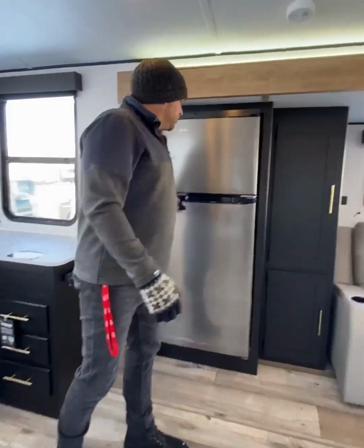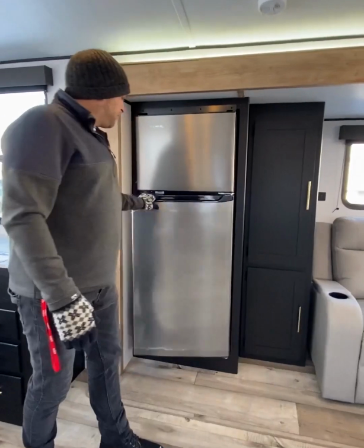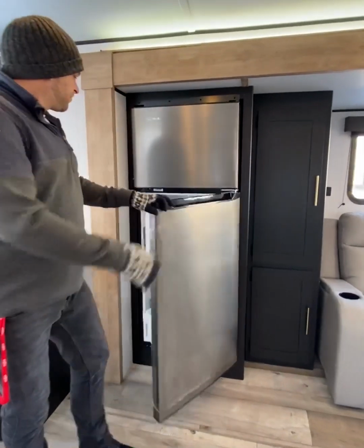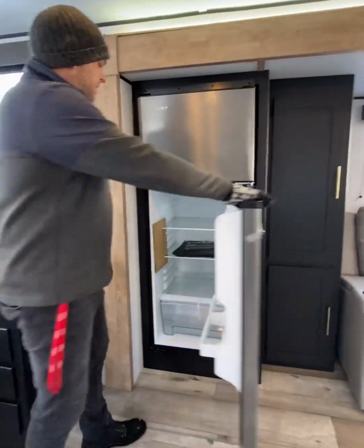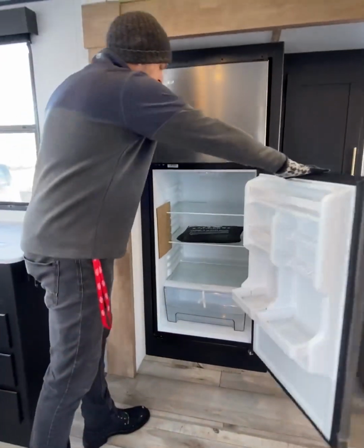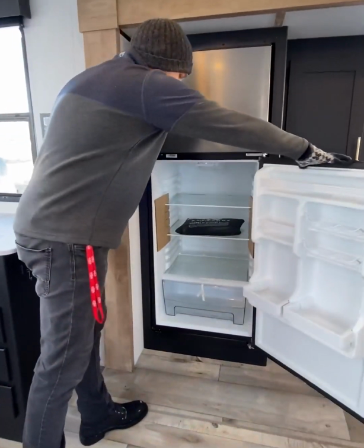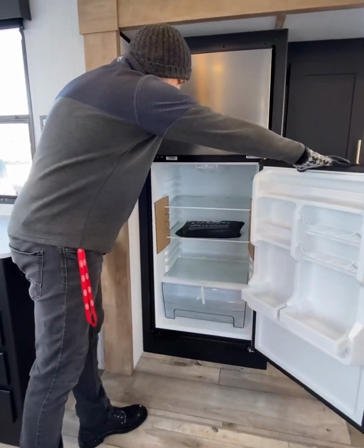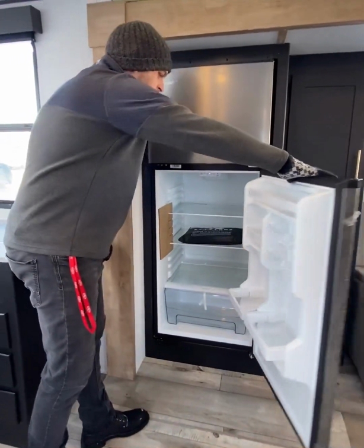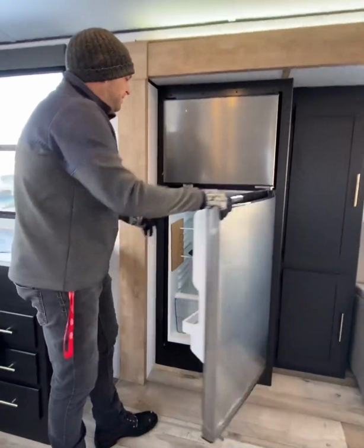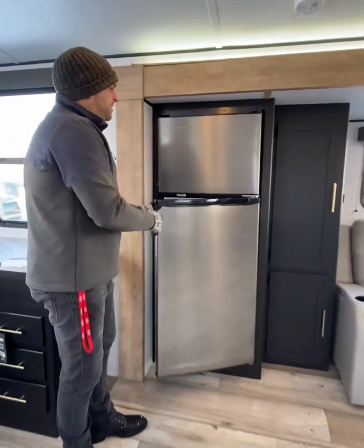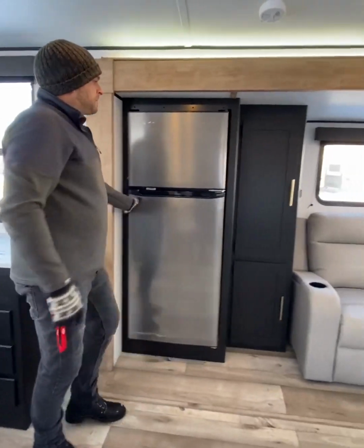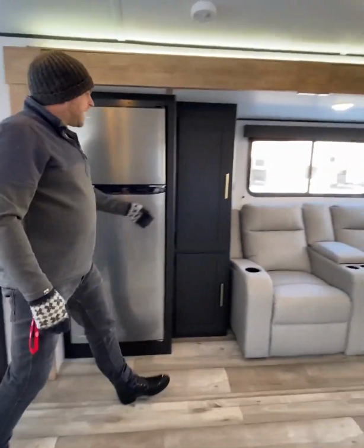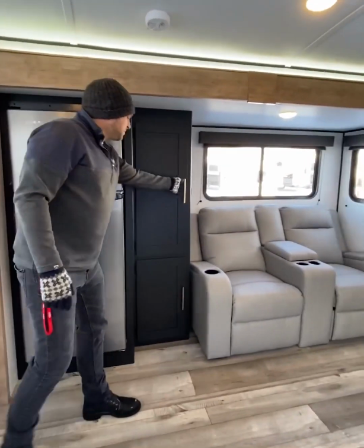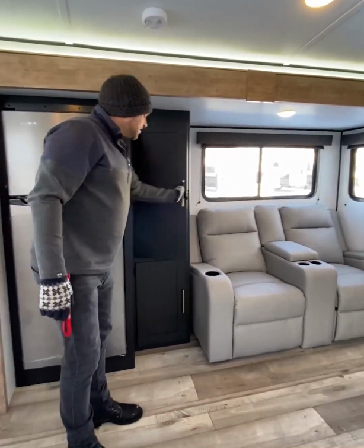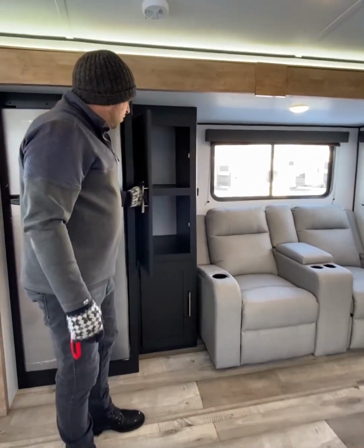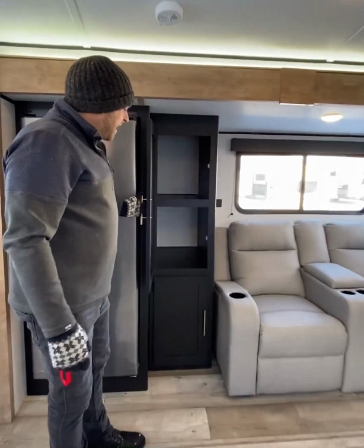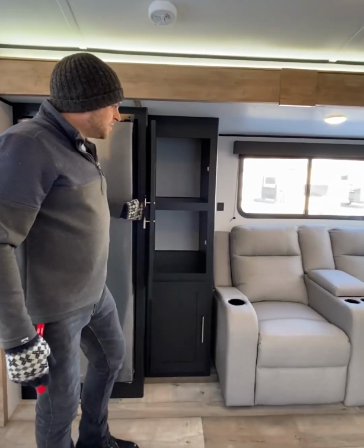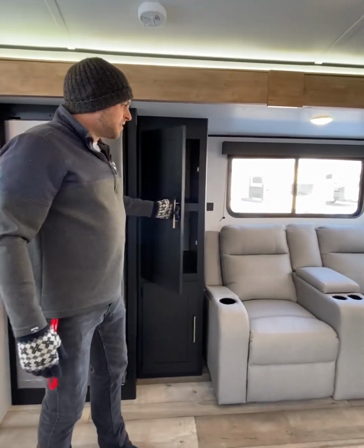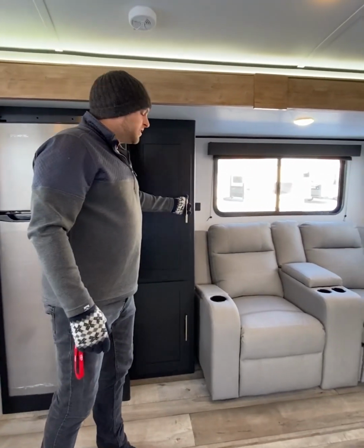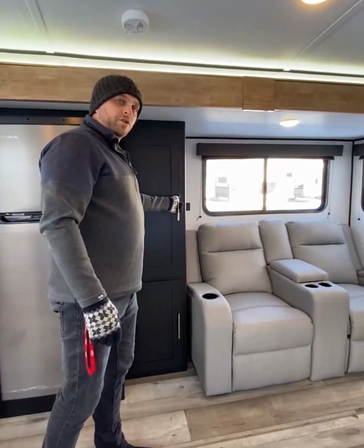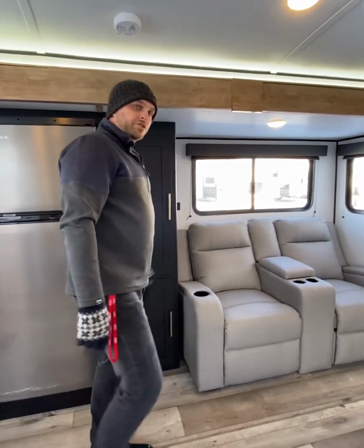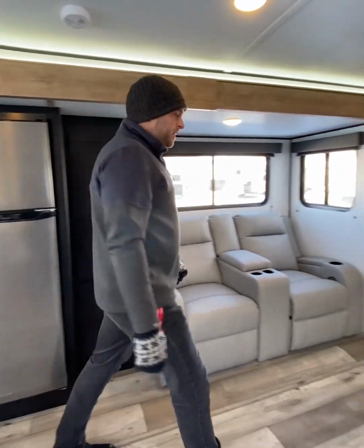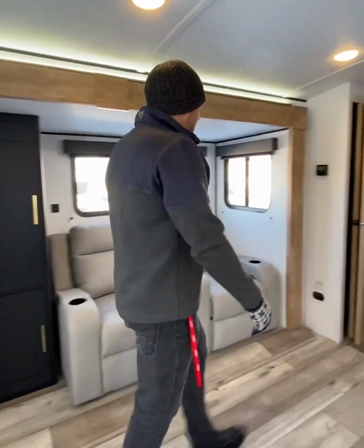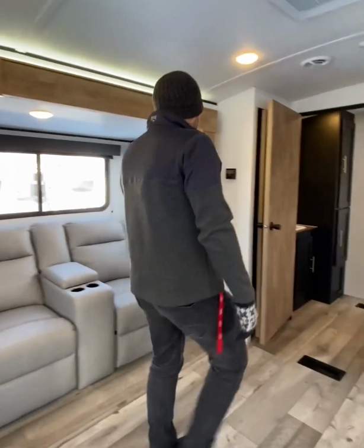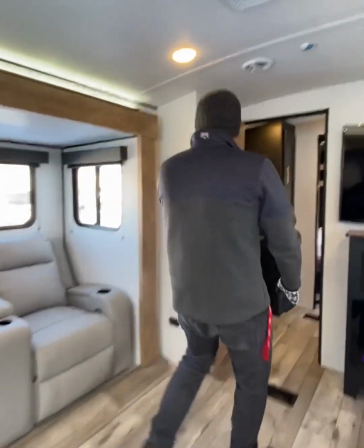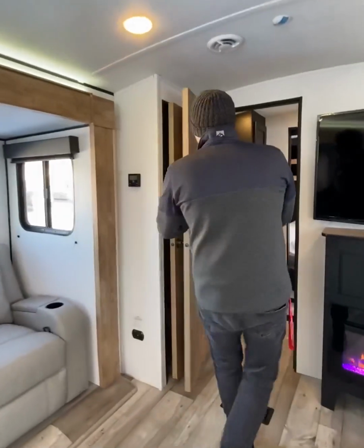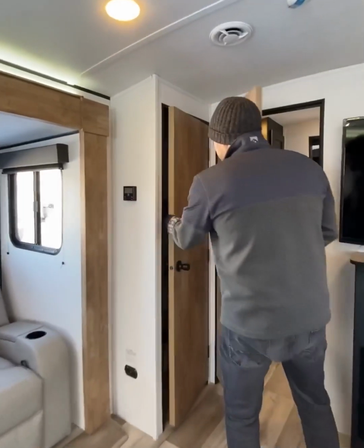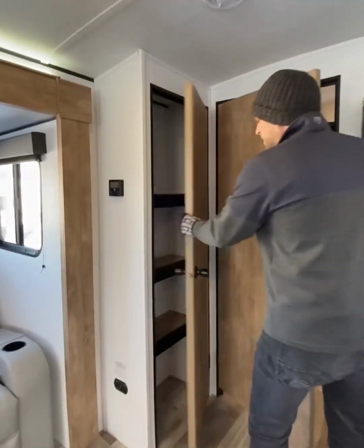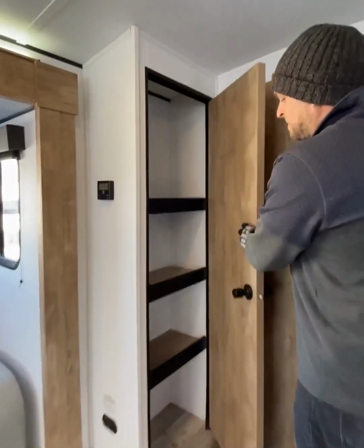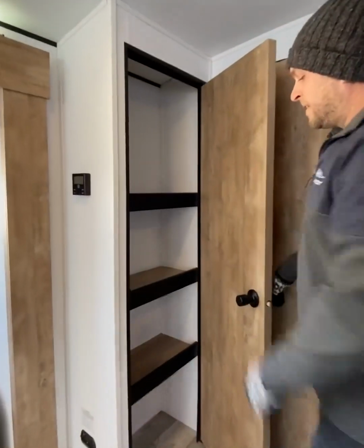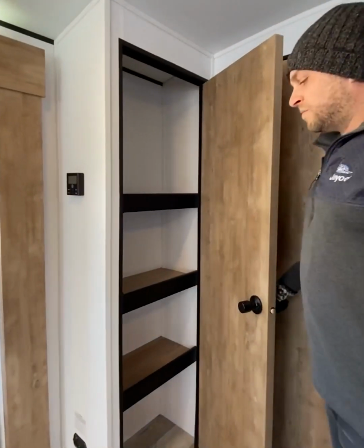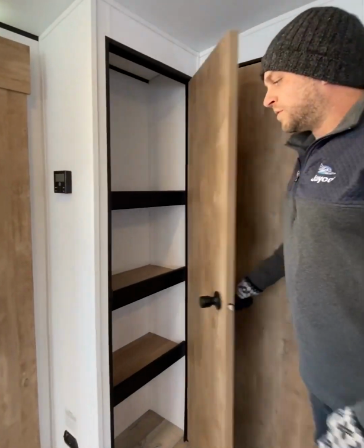New 12-volt refrigerator, so you've got lots of space in here. Pantry space — there's no shortage of that in this unit either. And if you need some more food storage space, you've got another pantry across this way for more storage.